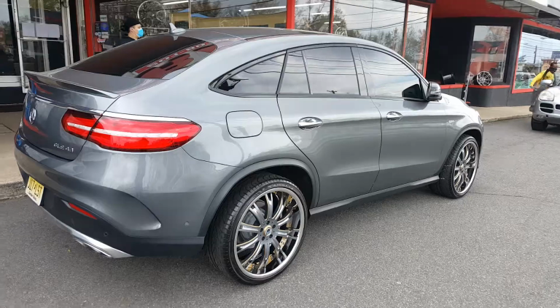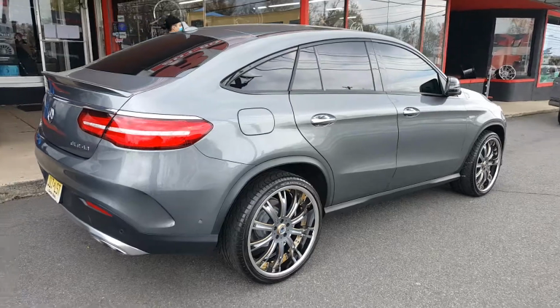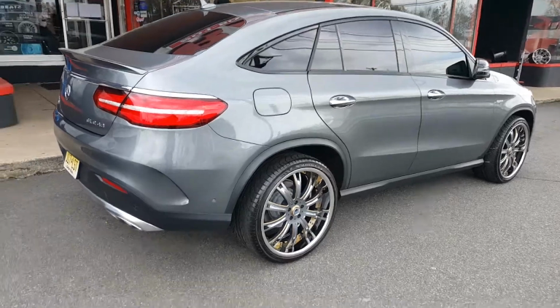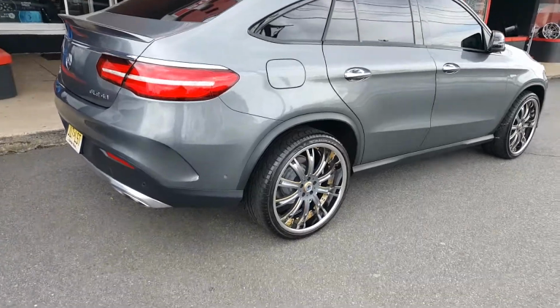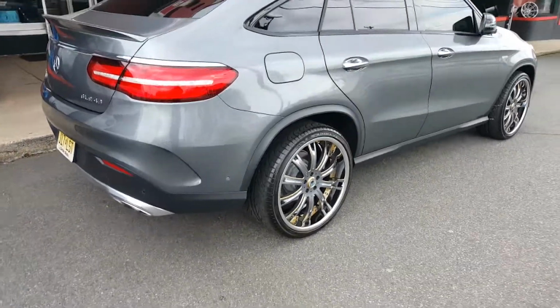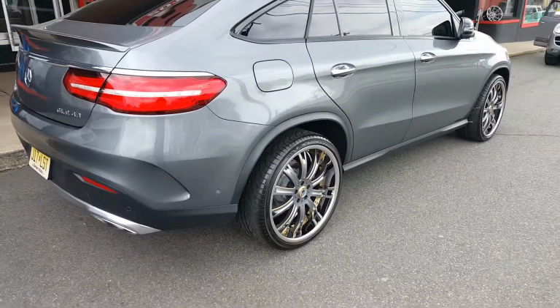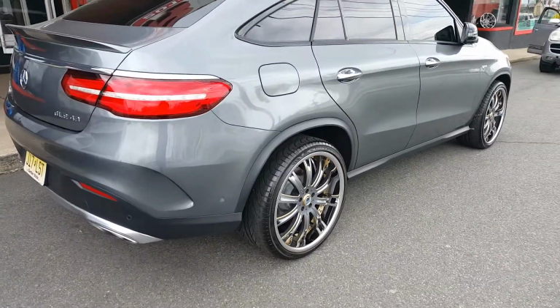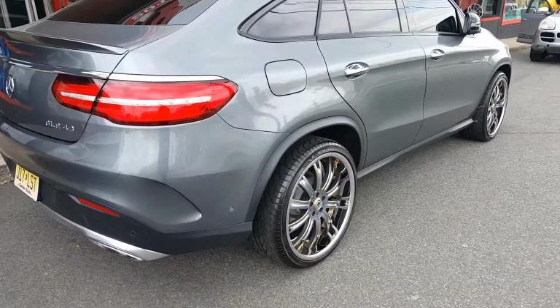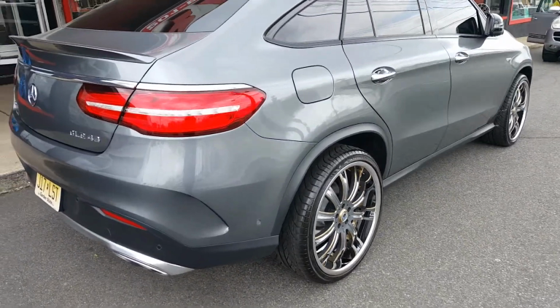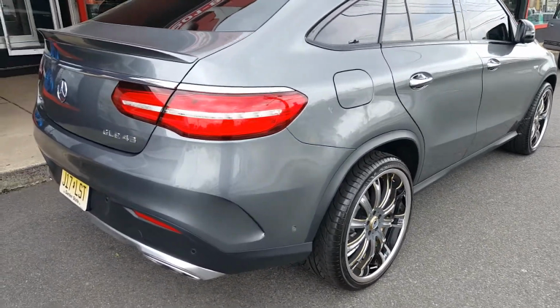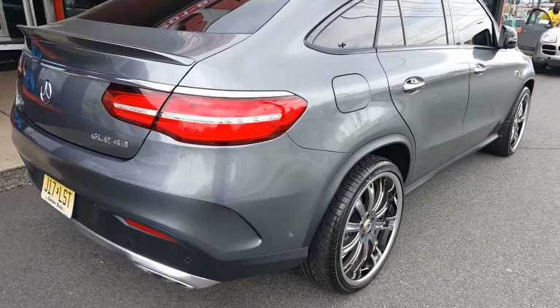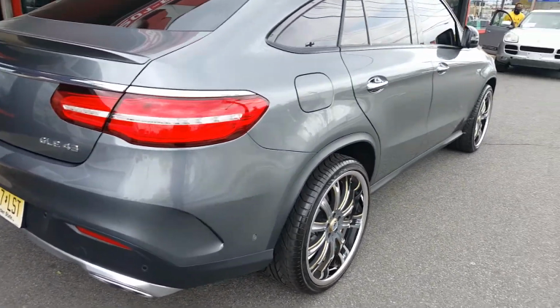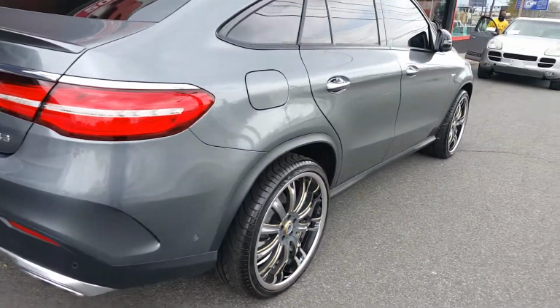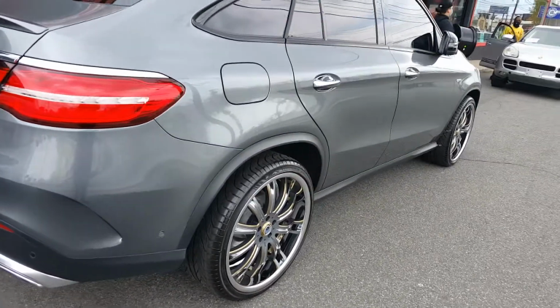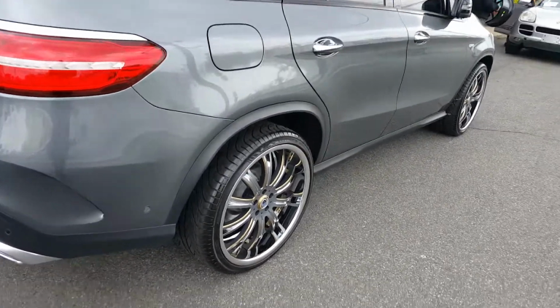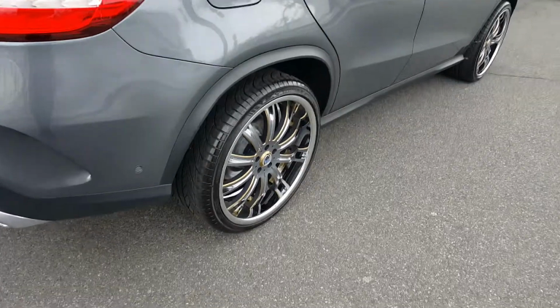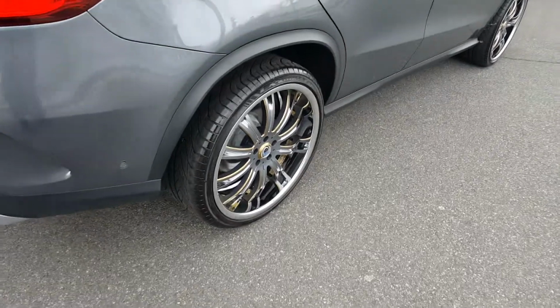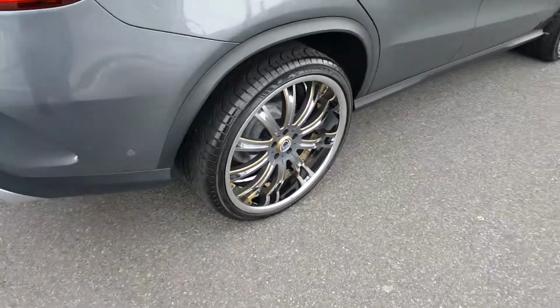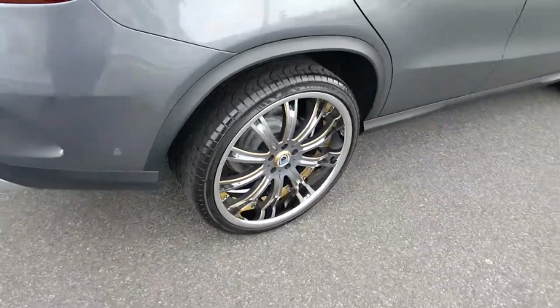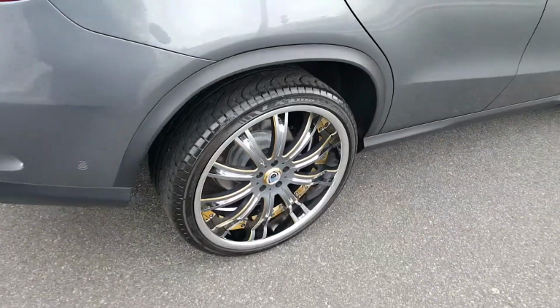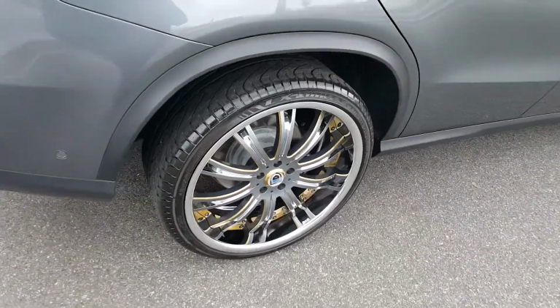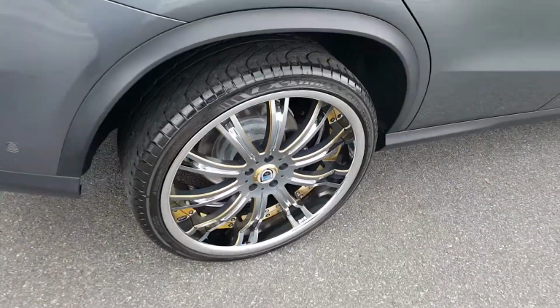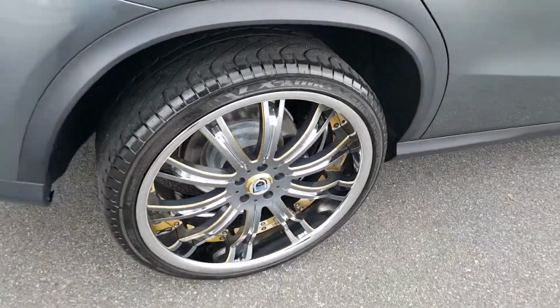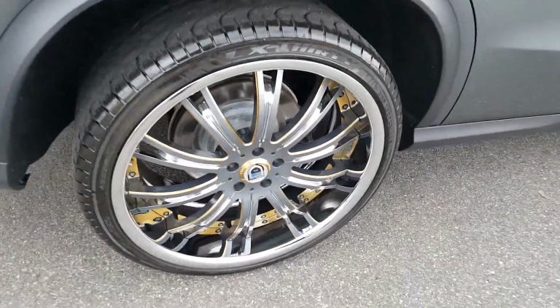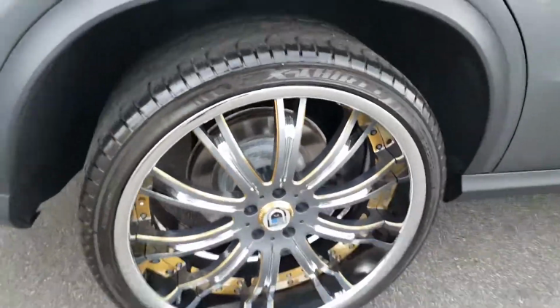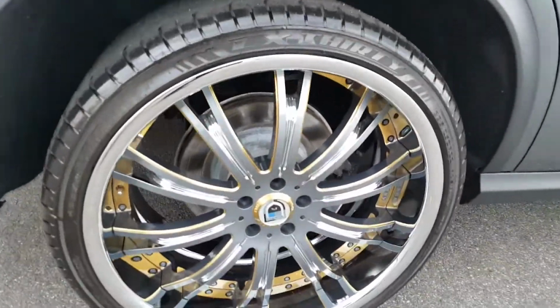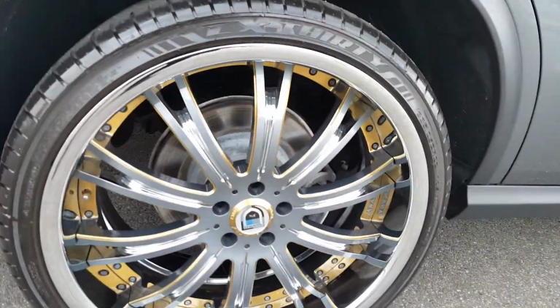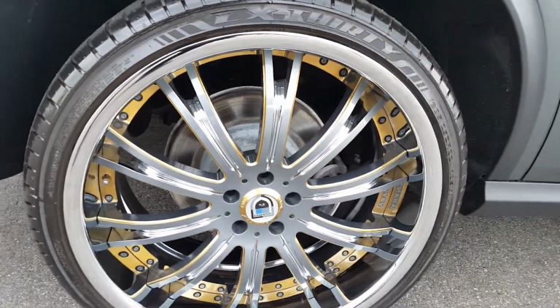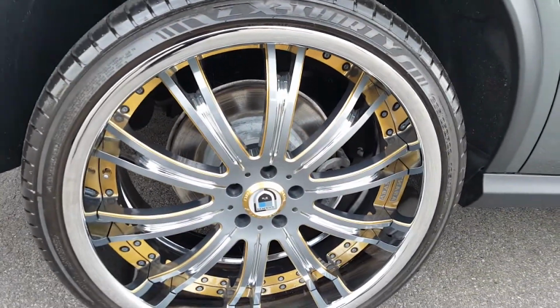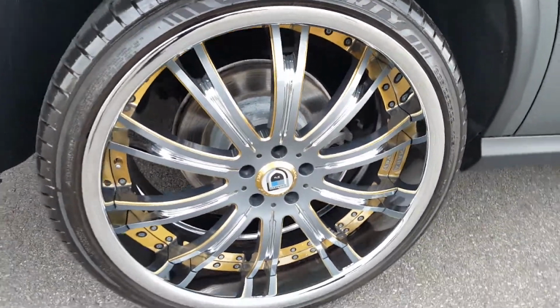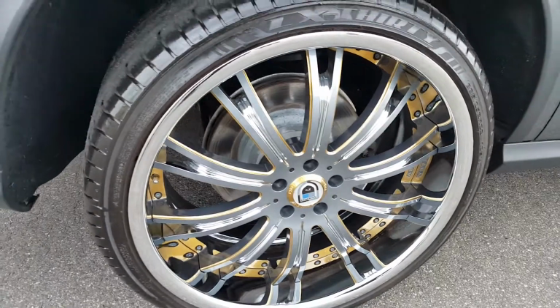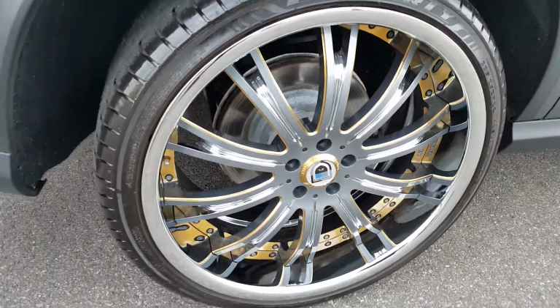A new set of Ashanti's, 22 inch, on this new Mercedes GLE 43 with a graphite center, gold accents, and a chrome lip.